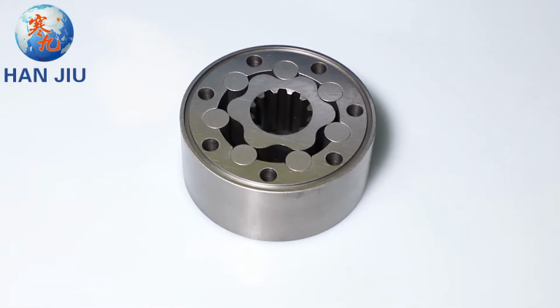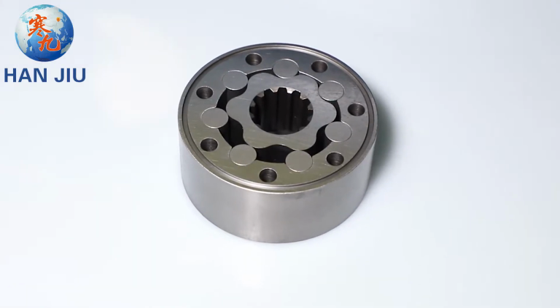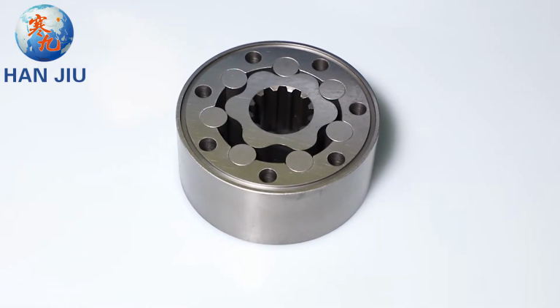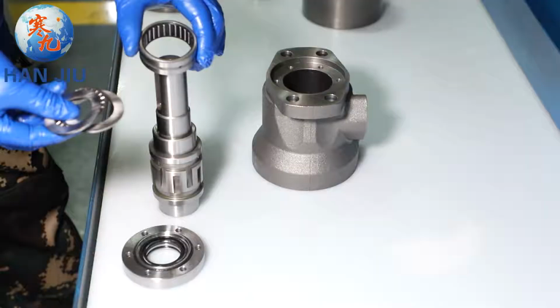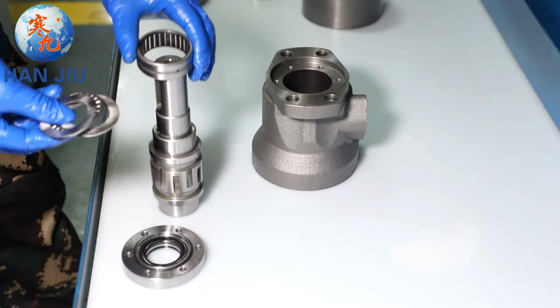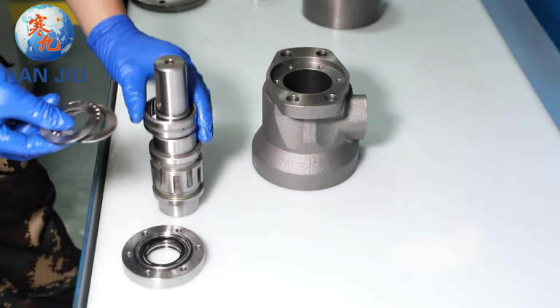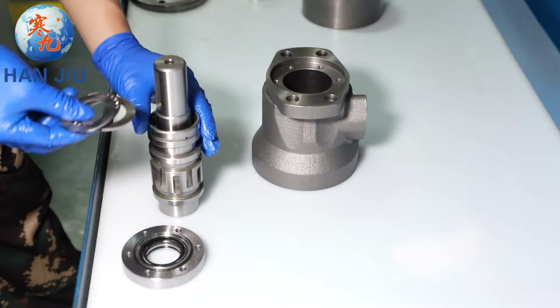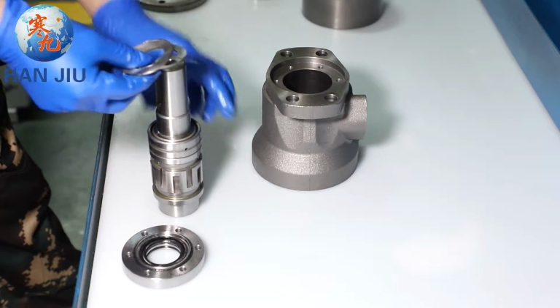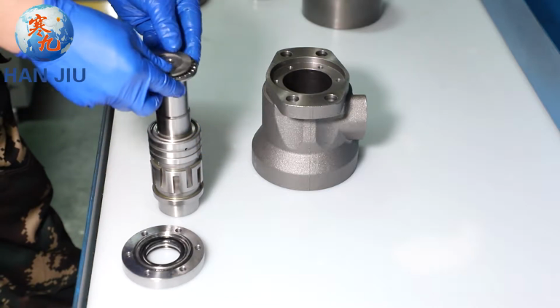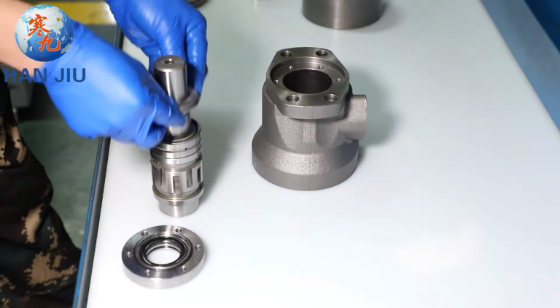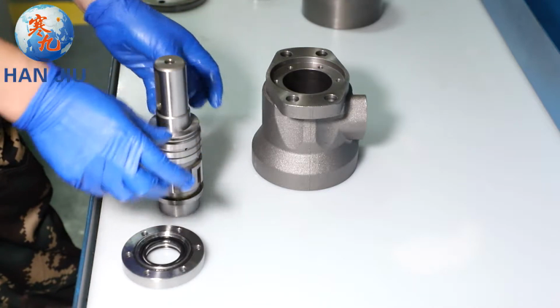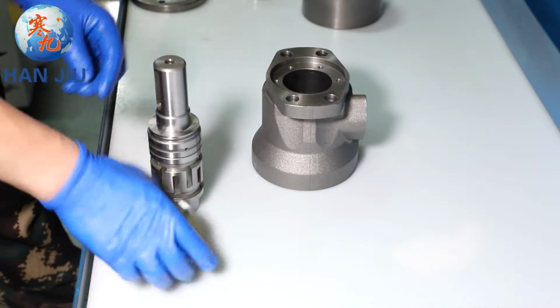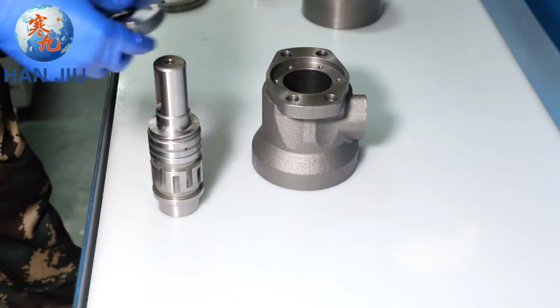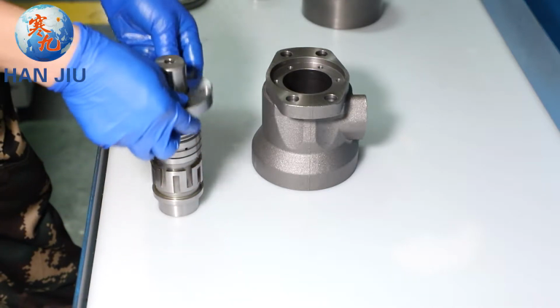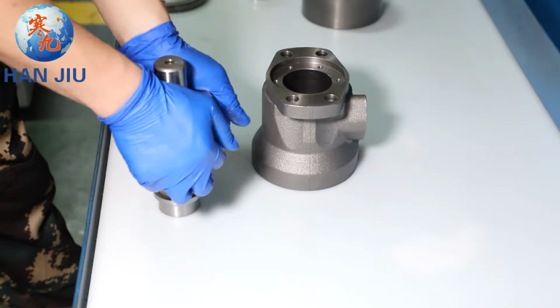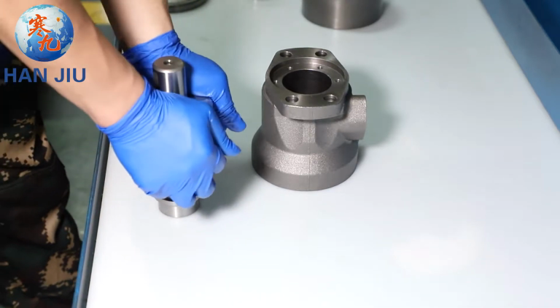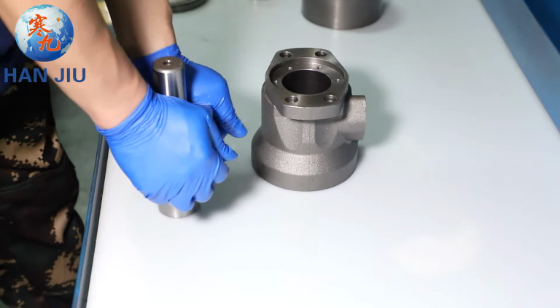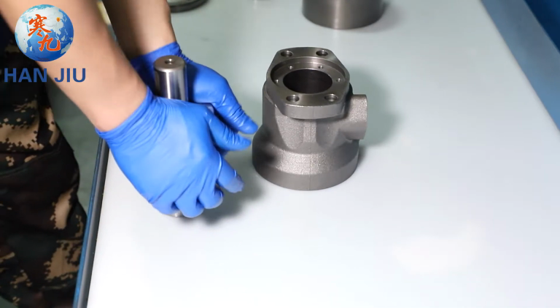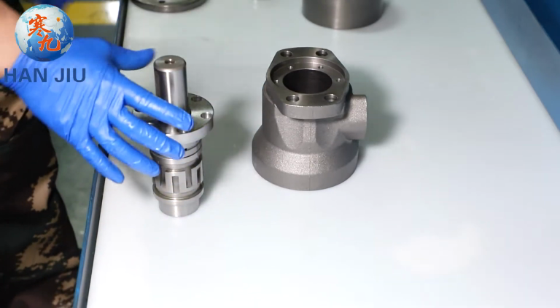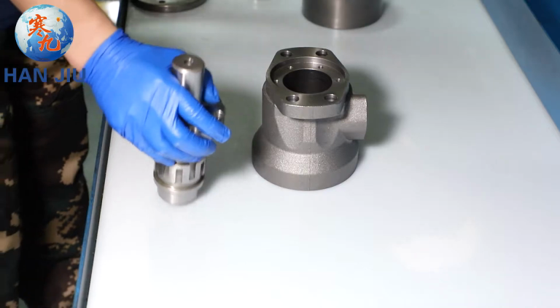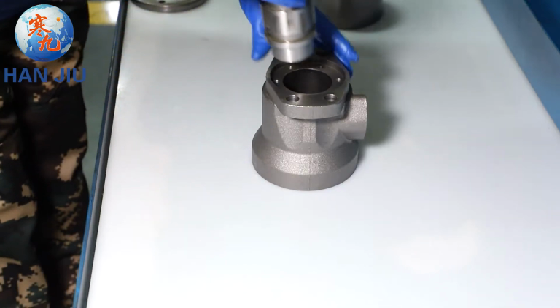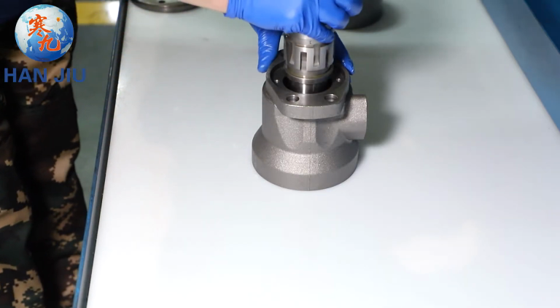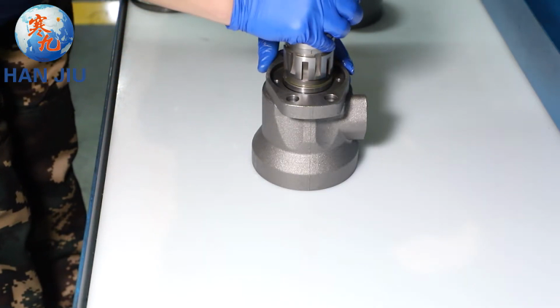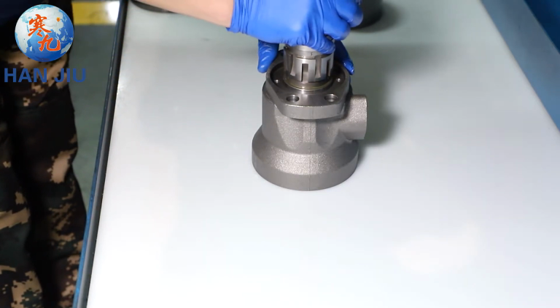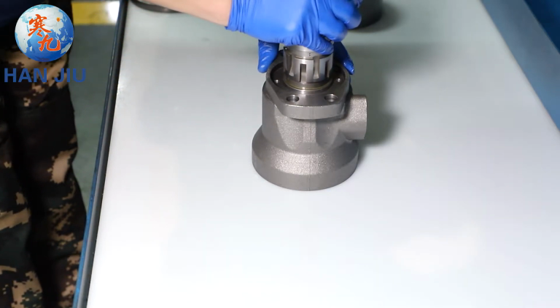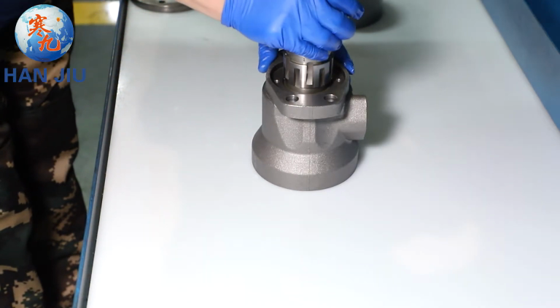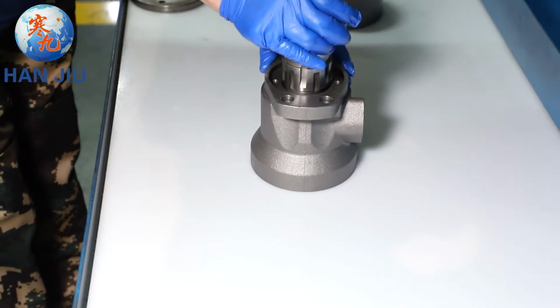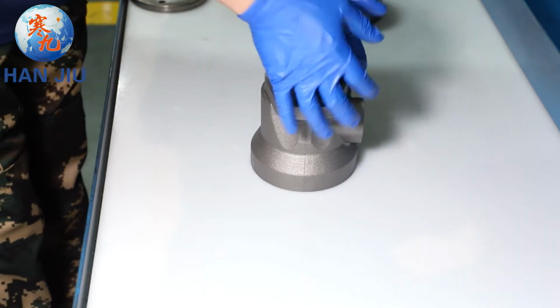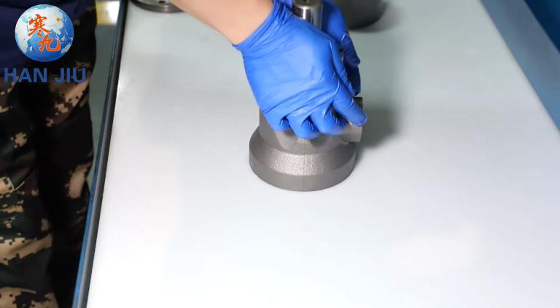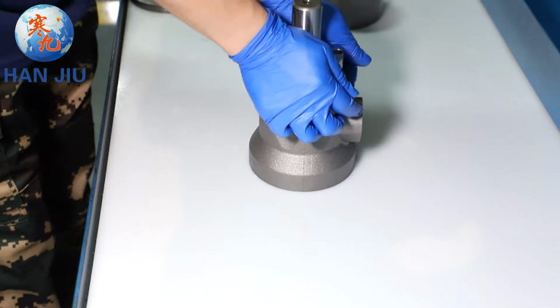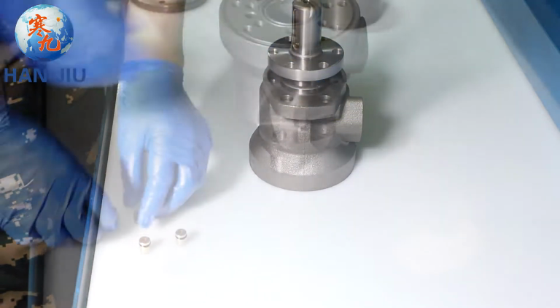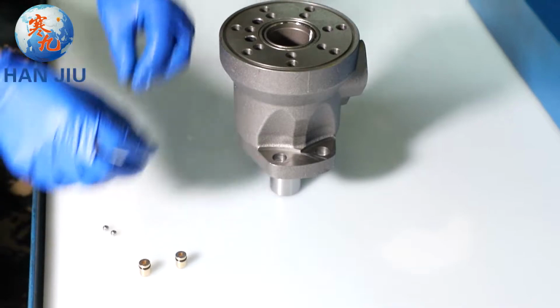Max torque: newton meter, 1170. Max output: kilowatts, 14. Max pressure drop: megapascal, 18. Max flow: liter per minute, 90.